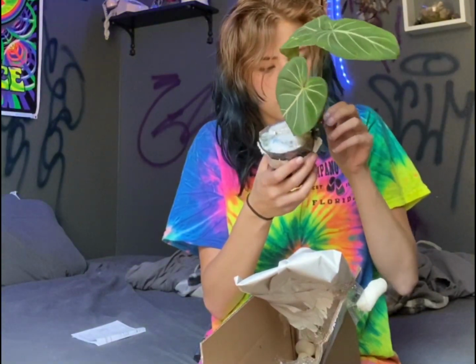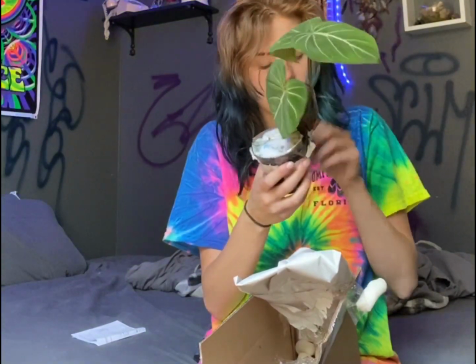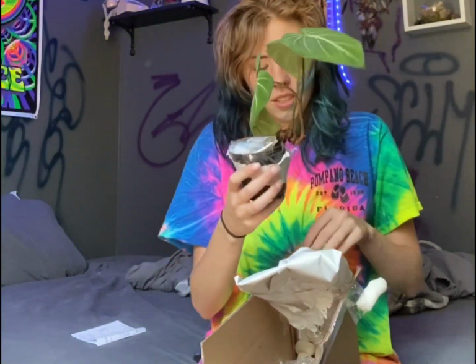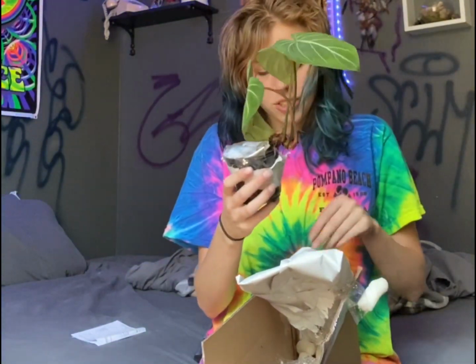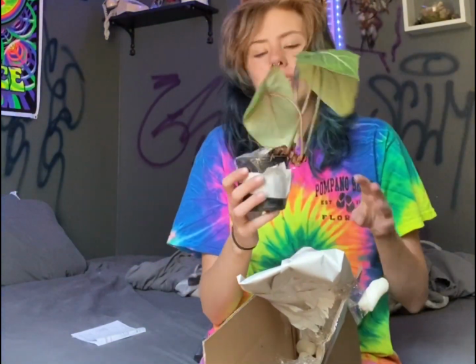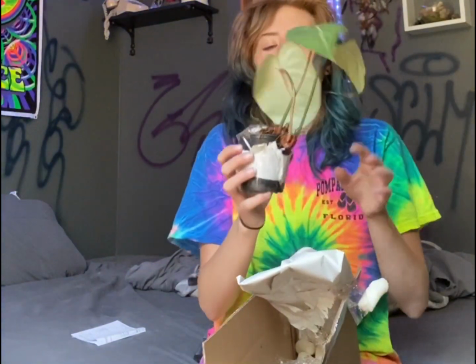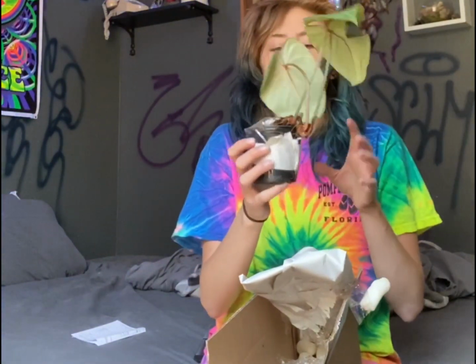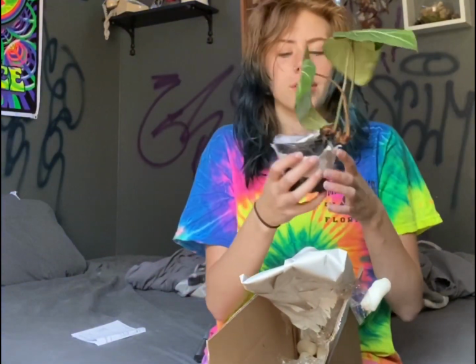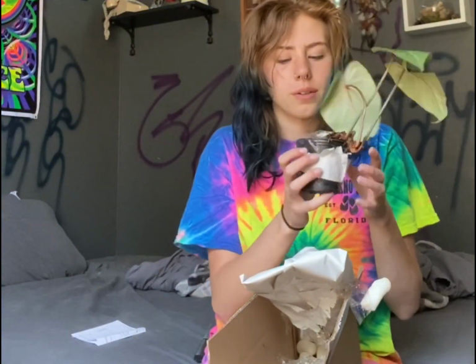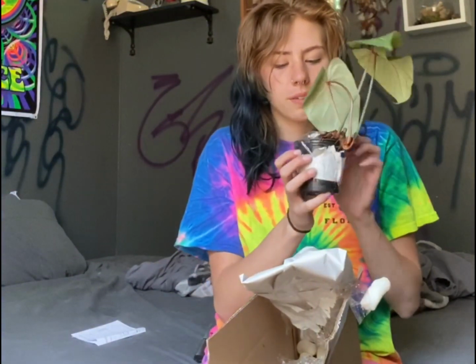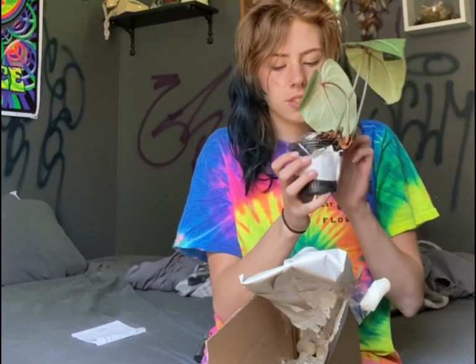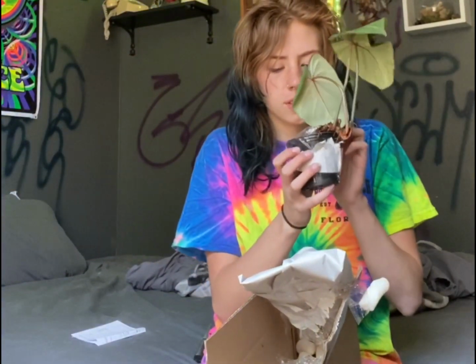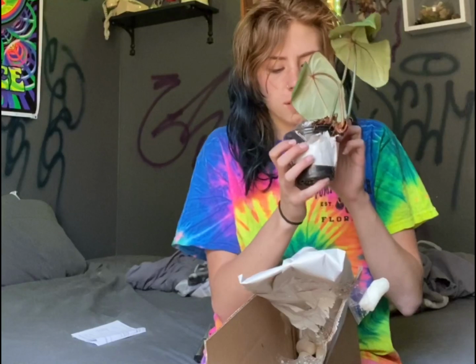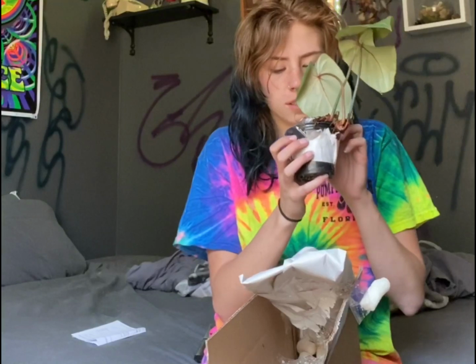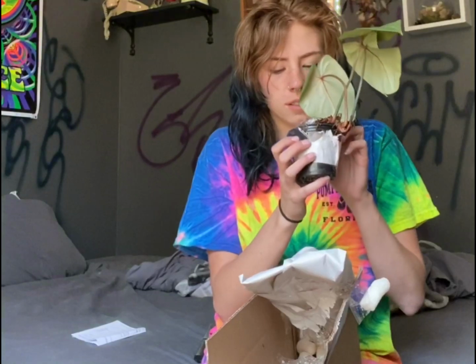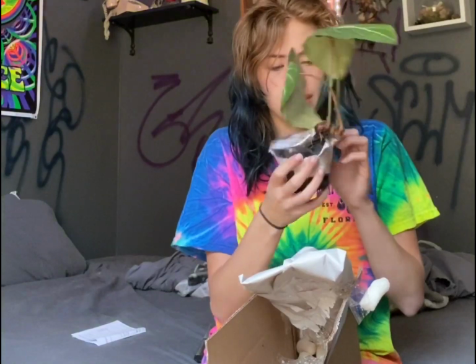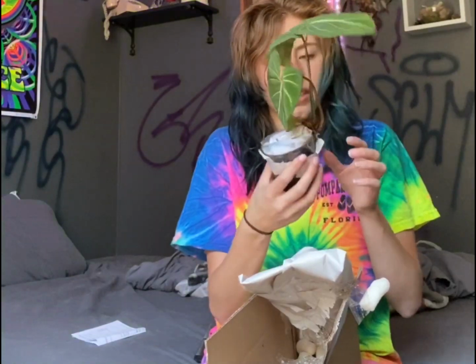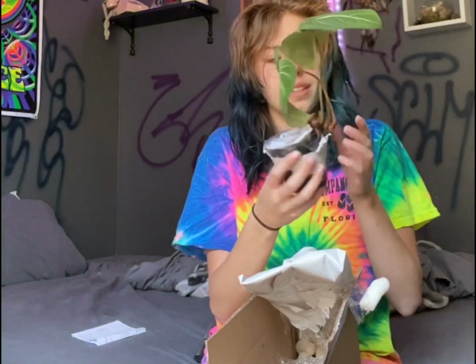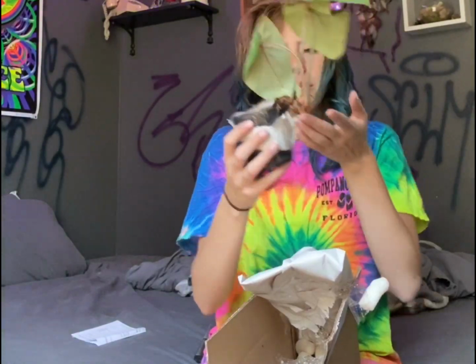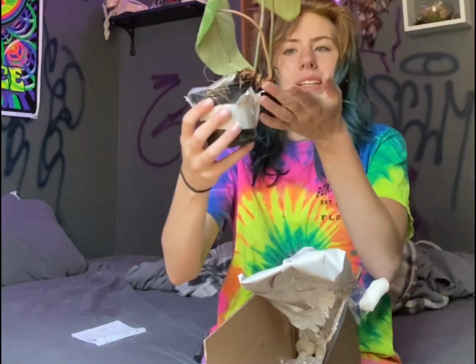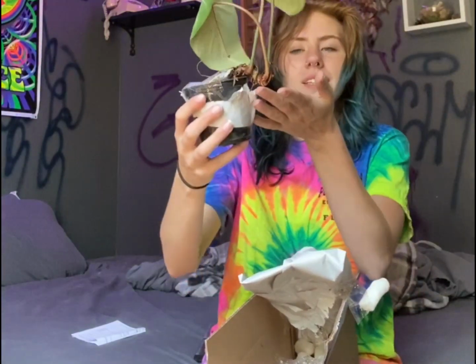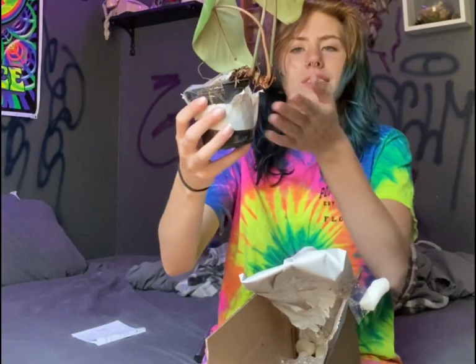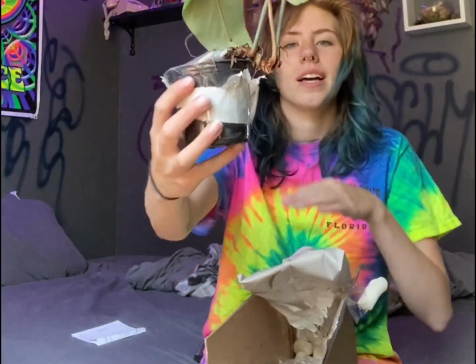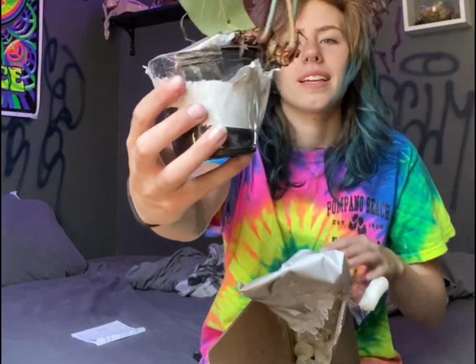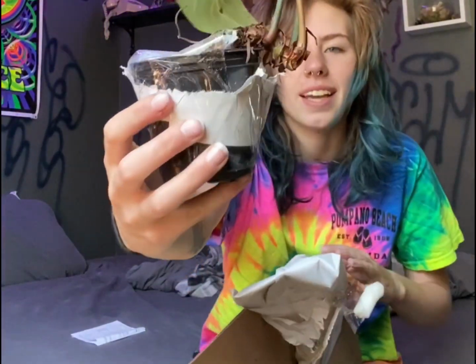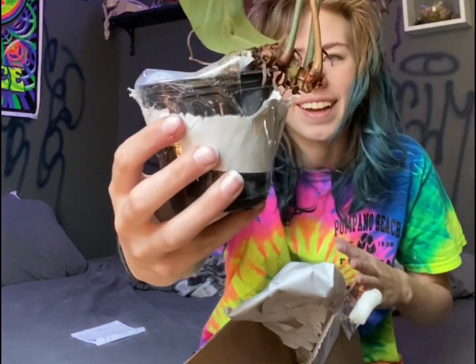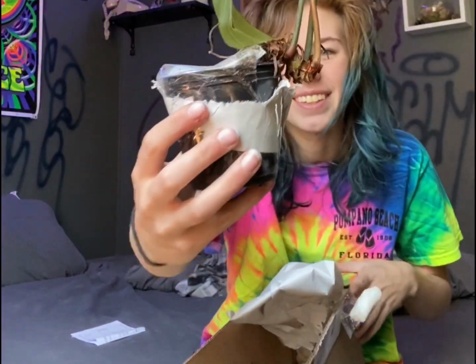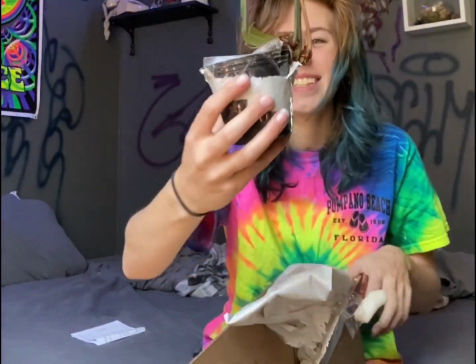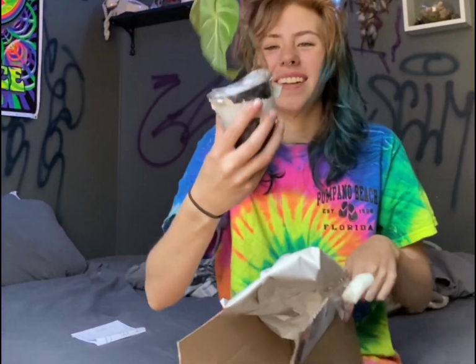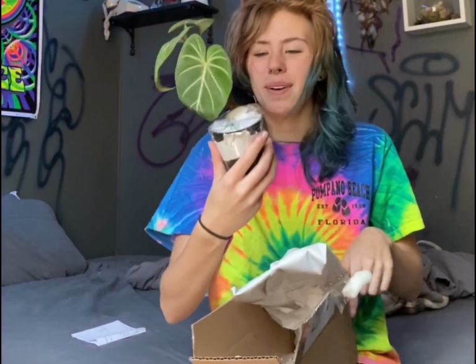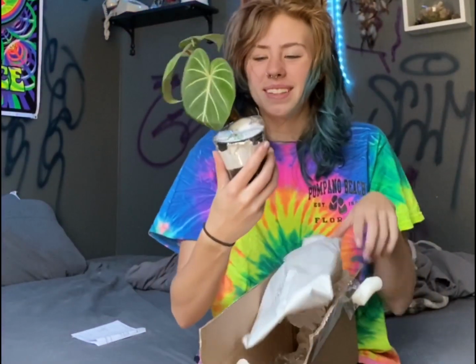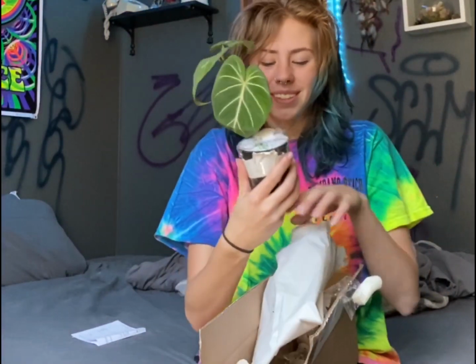Such an interesting way to grow — I've never seen plants that do that. It's hanging out on the other side of the pot, that's awesome.